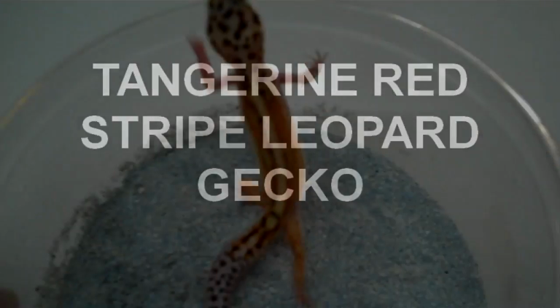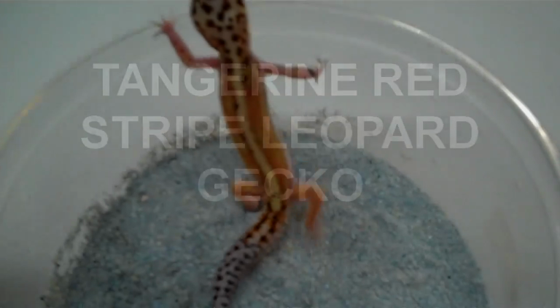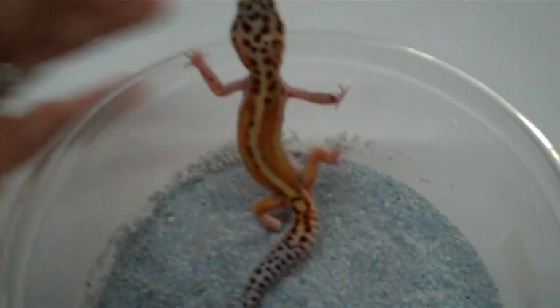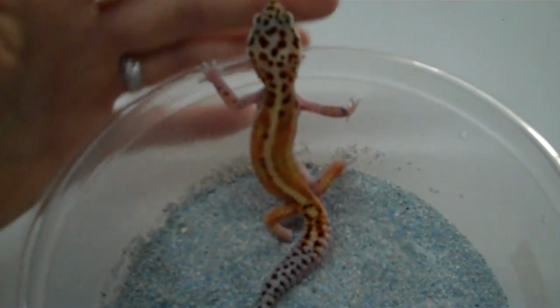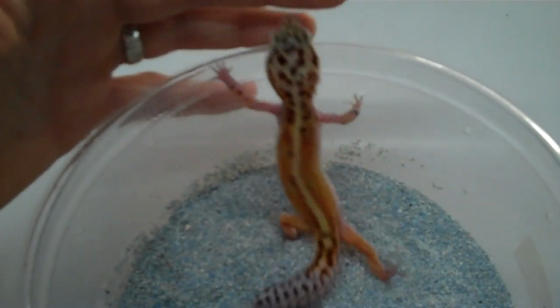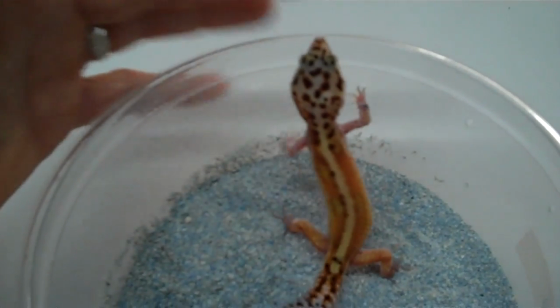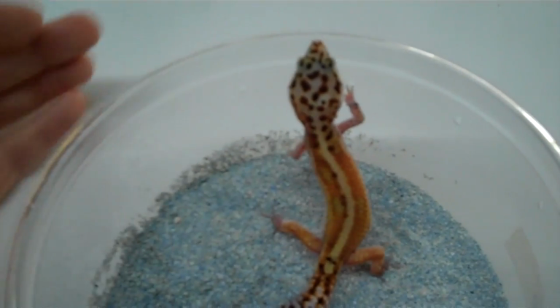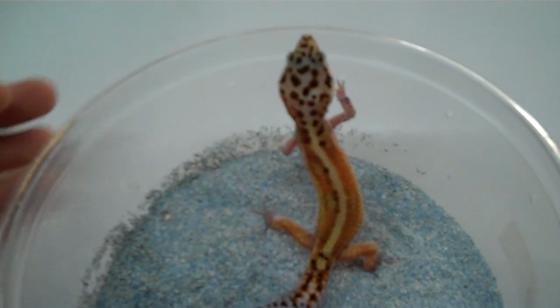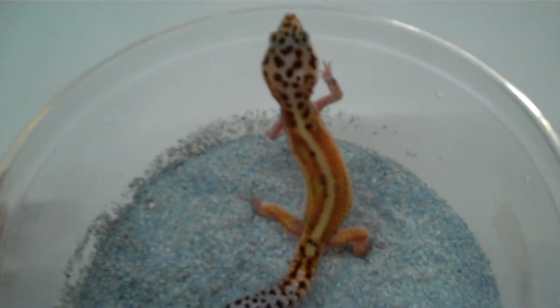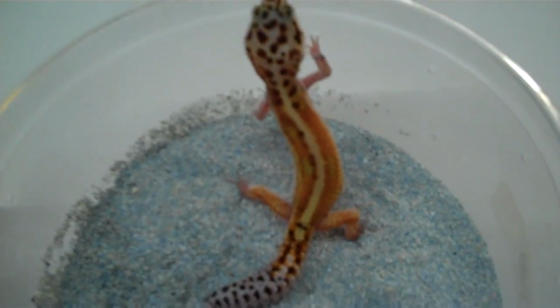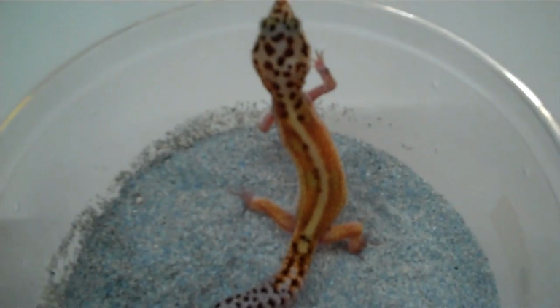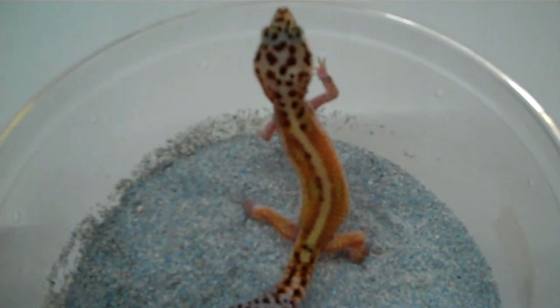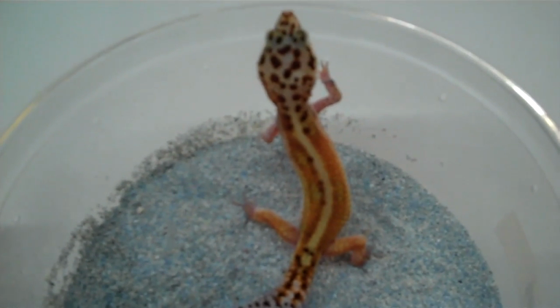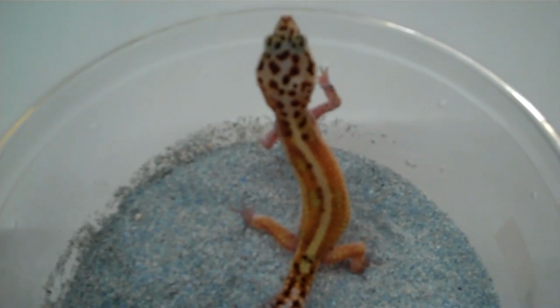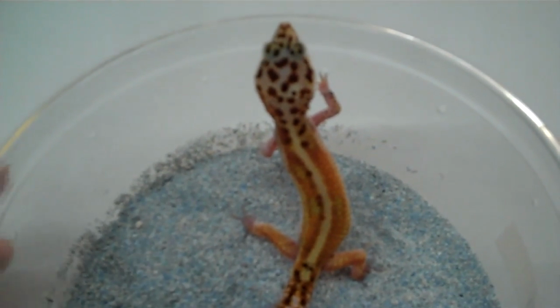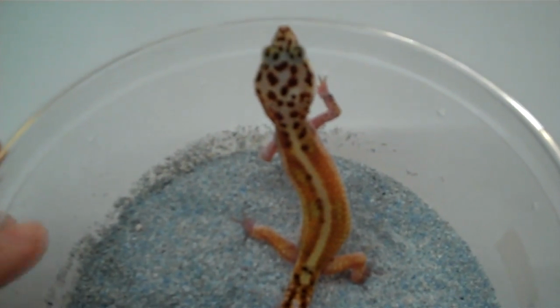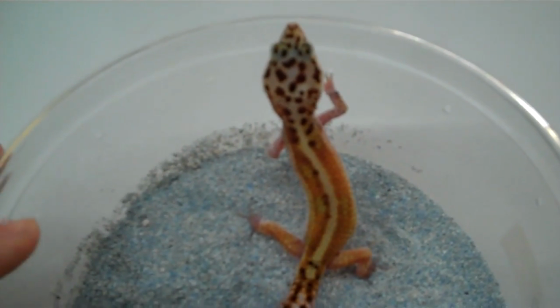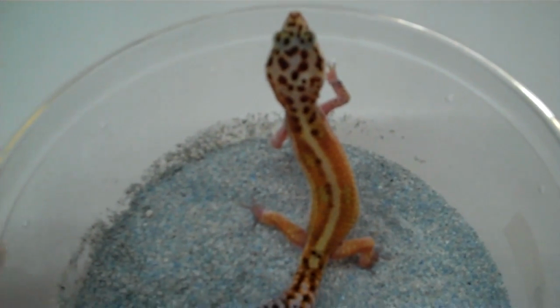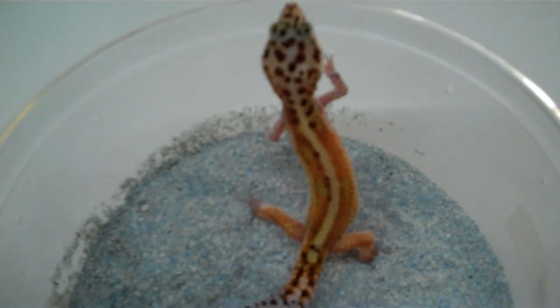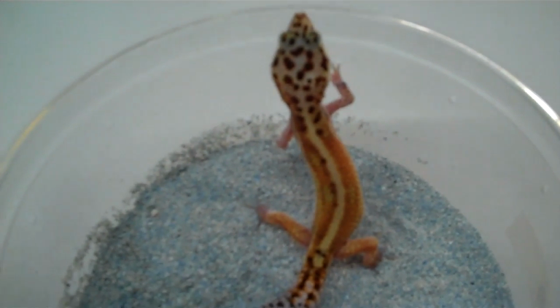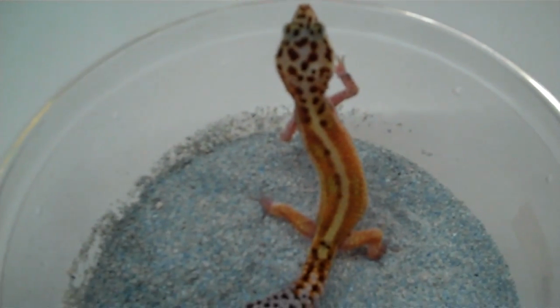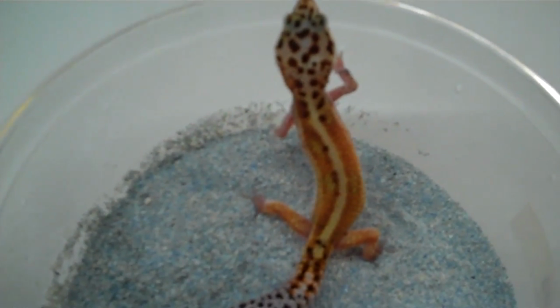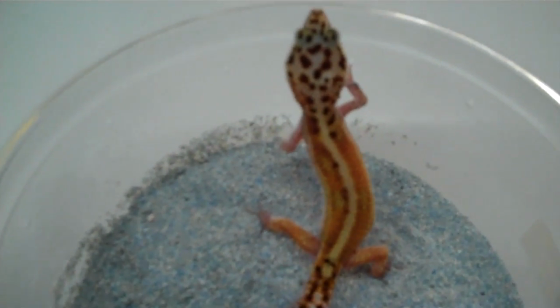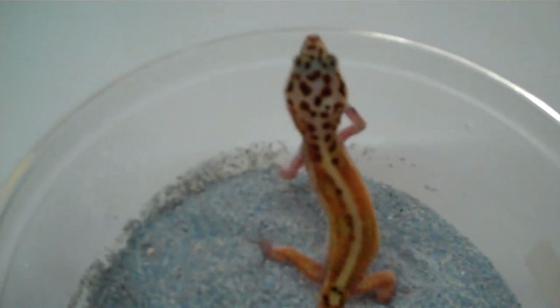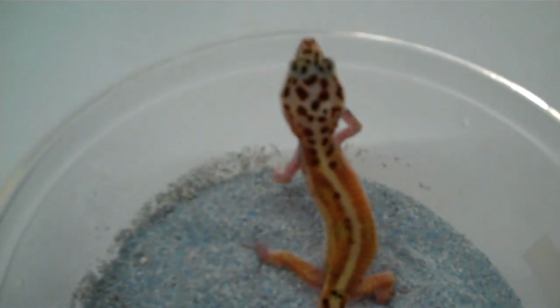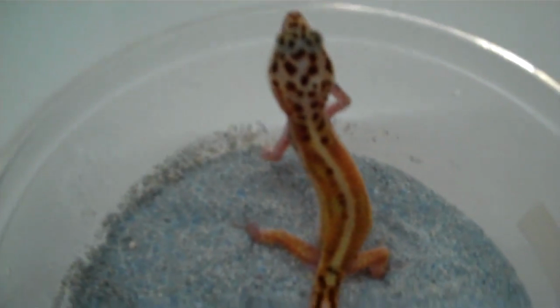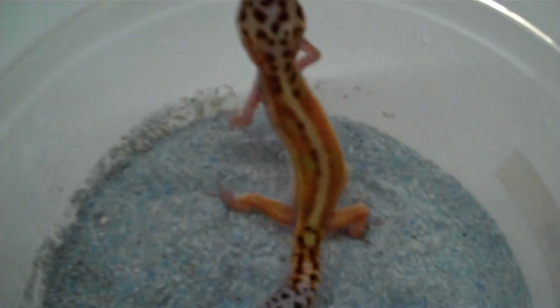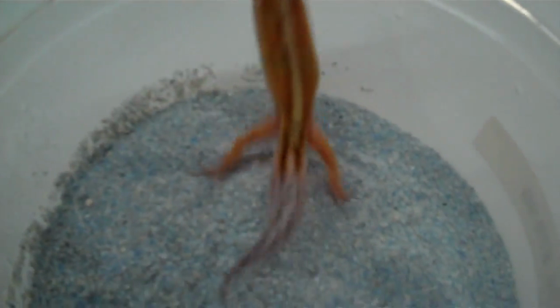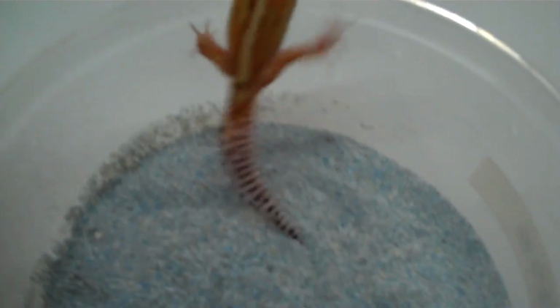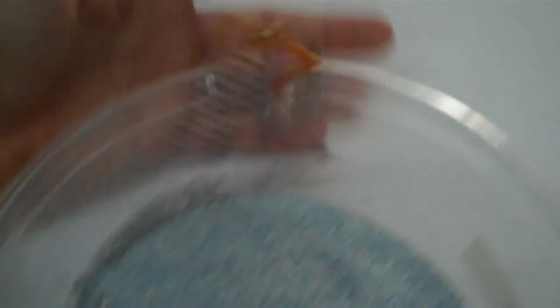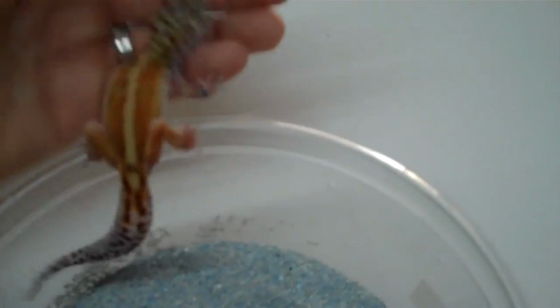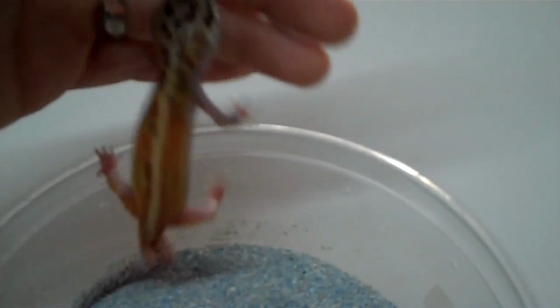For those of you leopard gecko enthusiasts out there that really enjoy the bold striped leopard geckos, this is the one for you. This is called the Tangerine Red Striped Leopard Gecko.